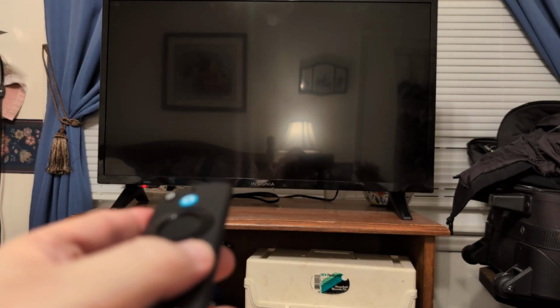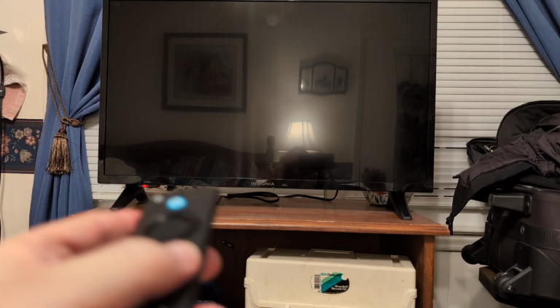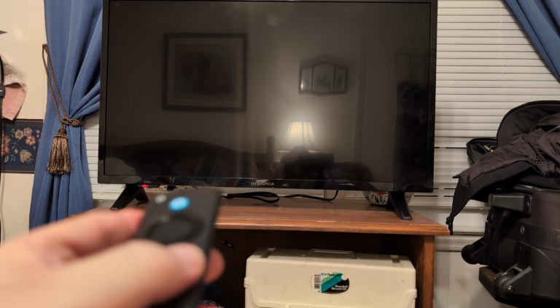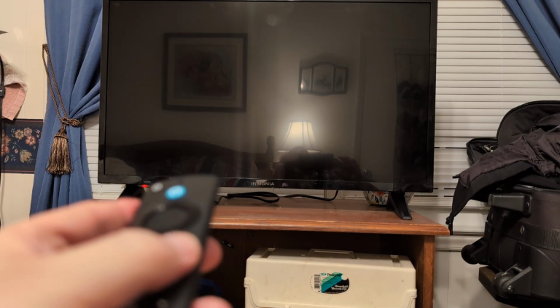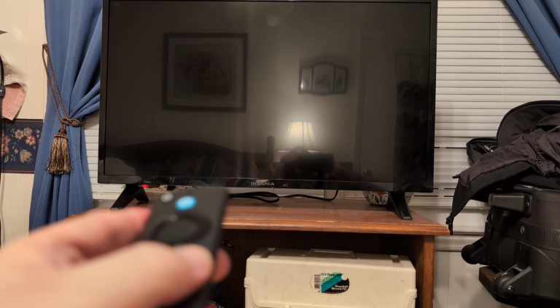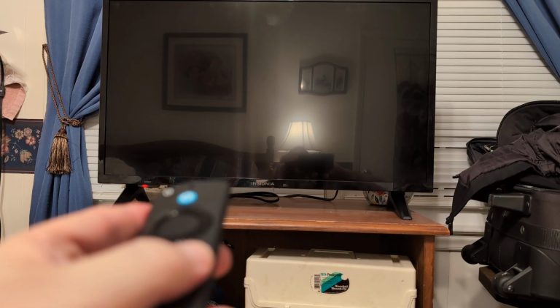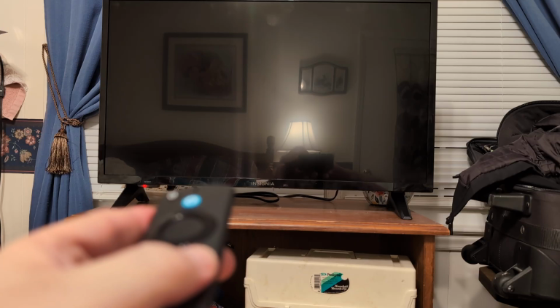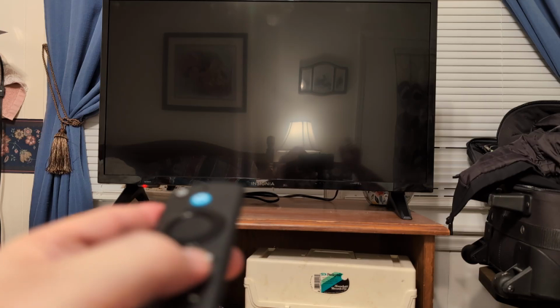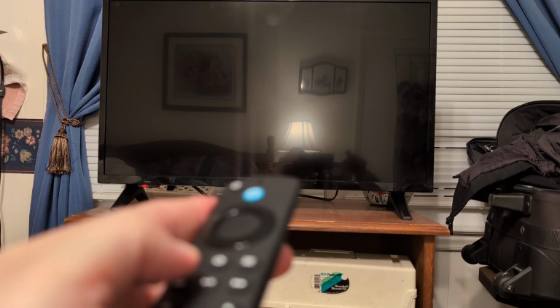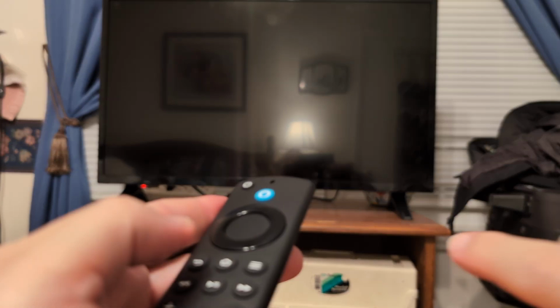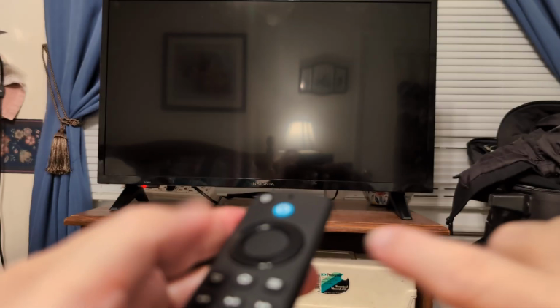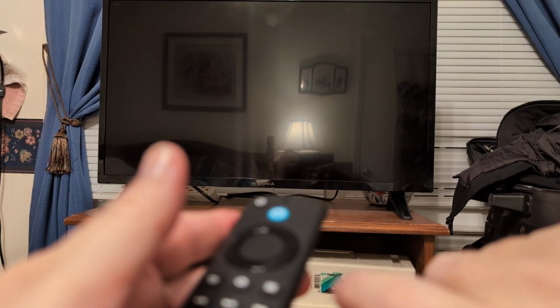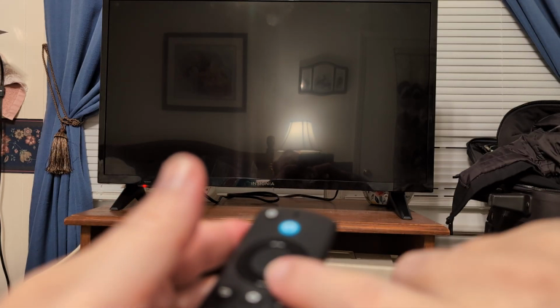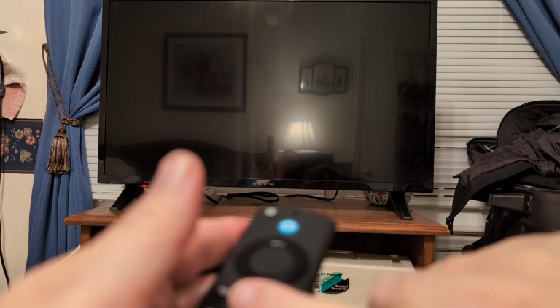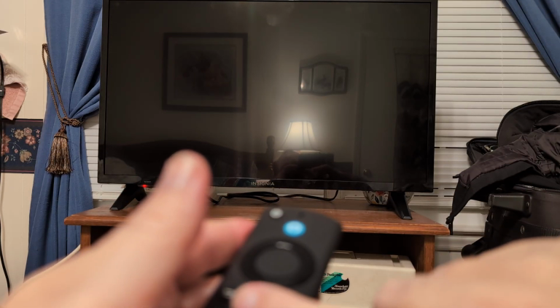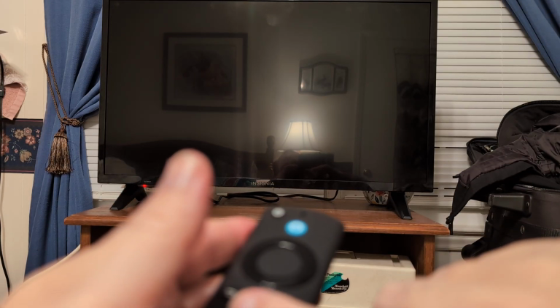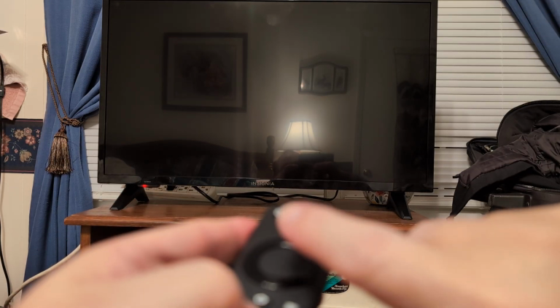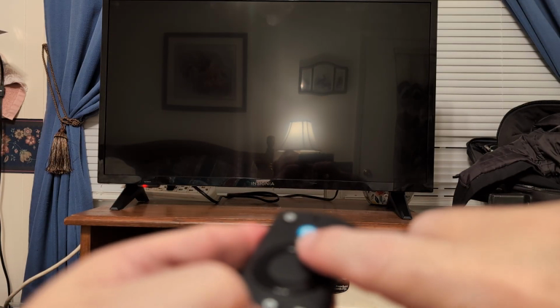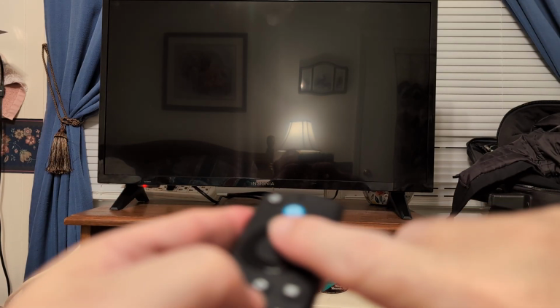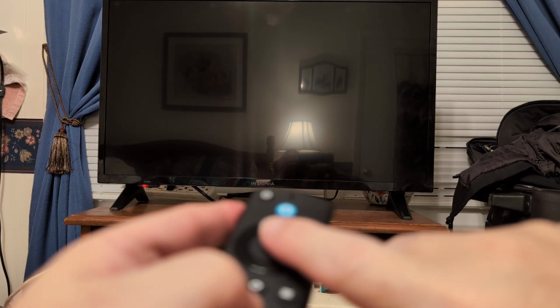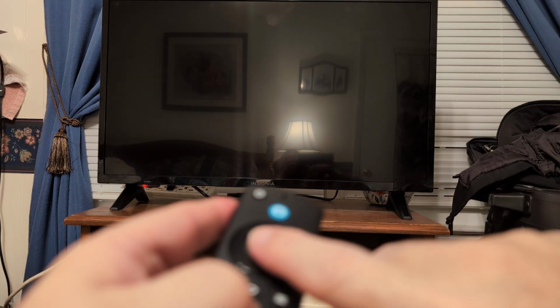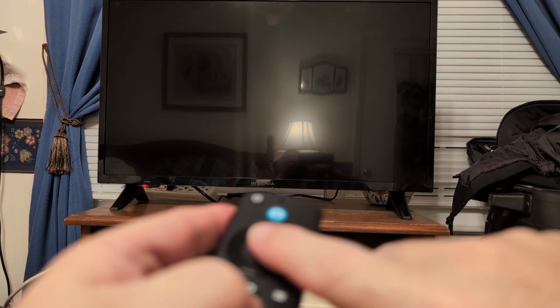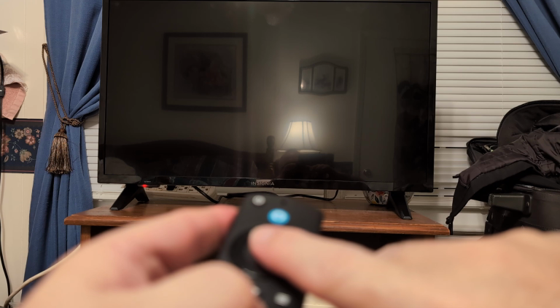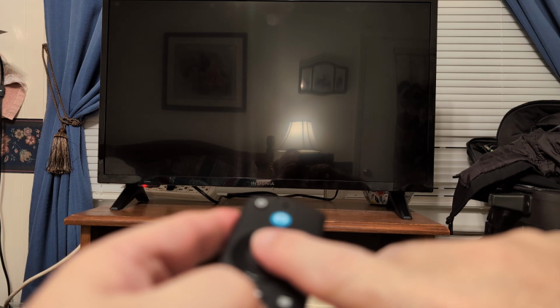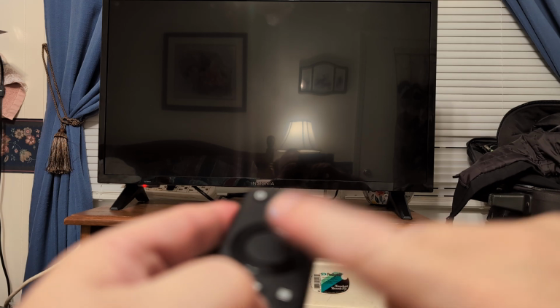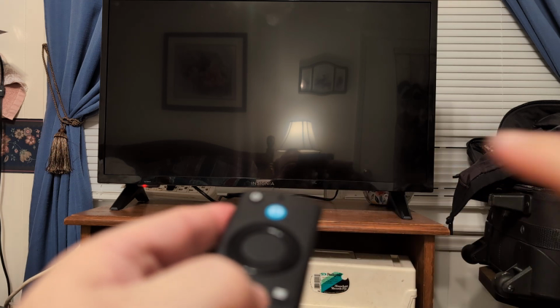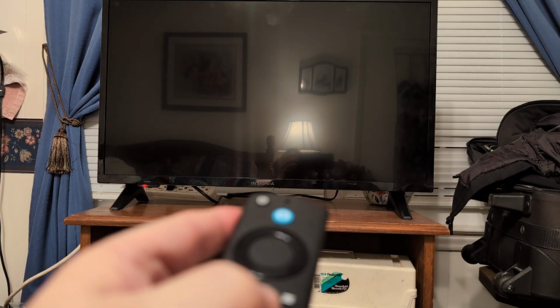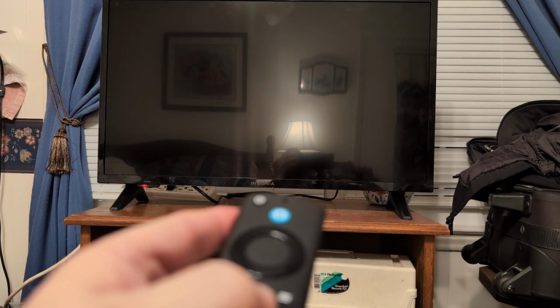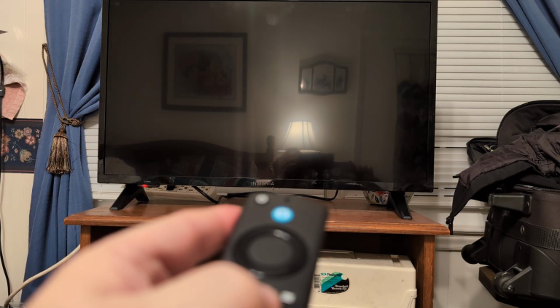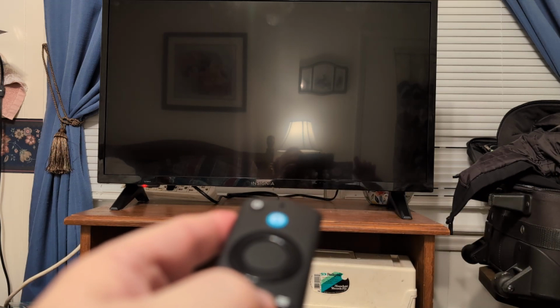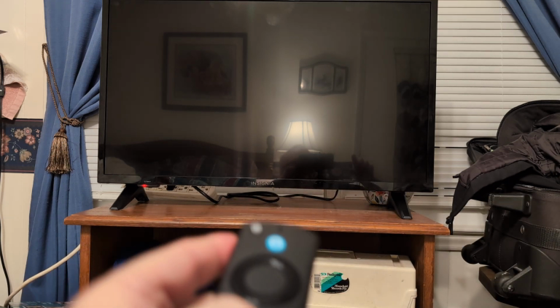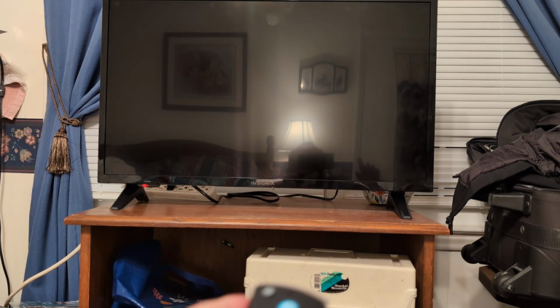Let go and see if that works. If it doesn't, try again — hold play/pause and select down and see if that works.